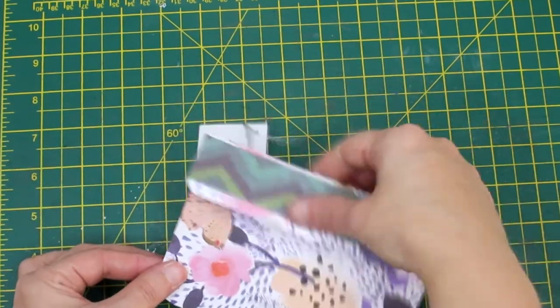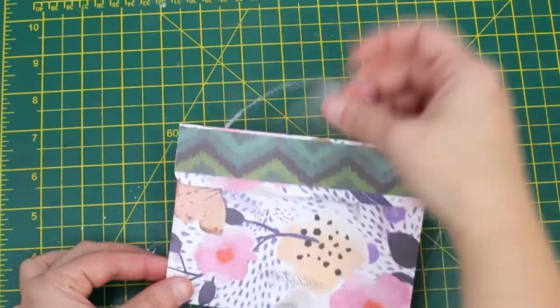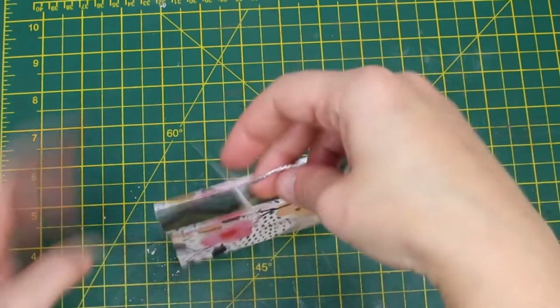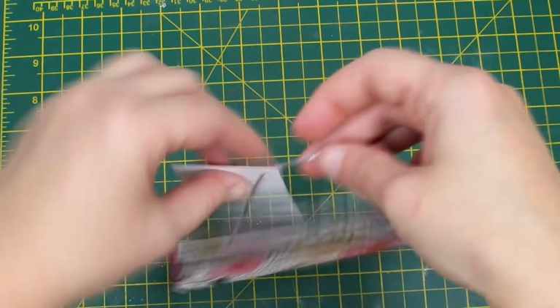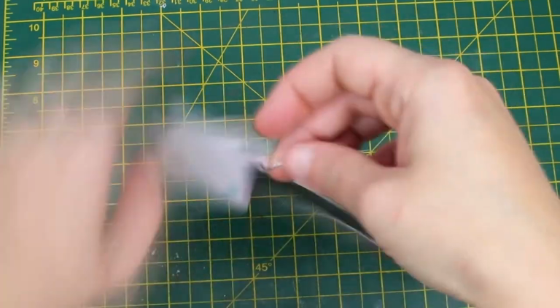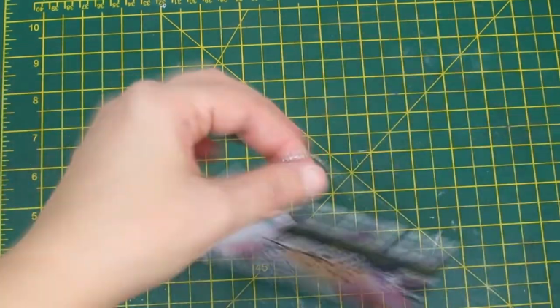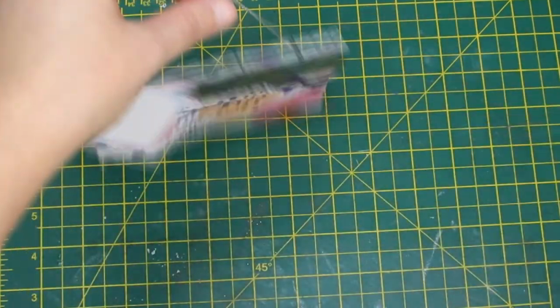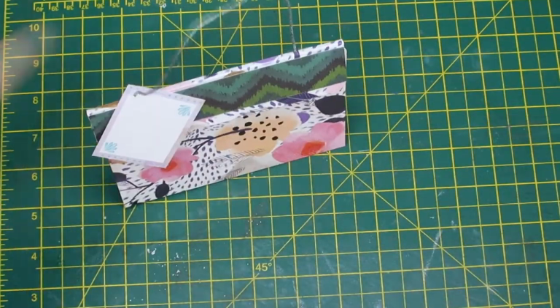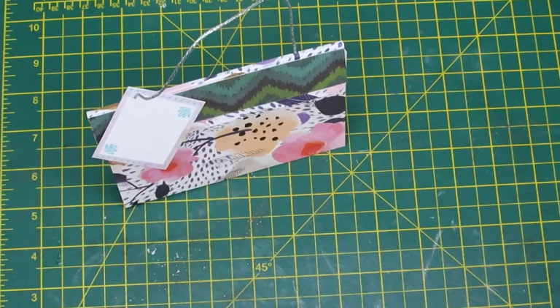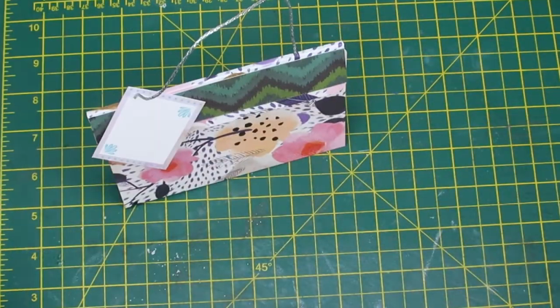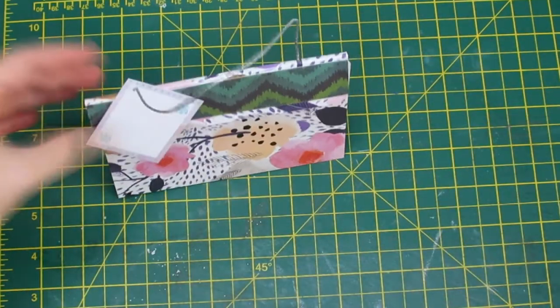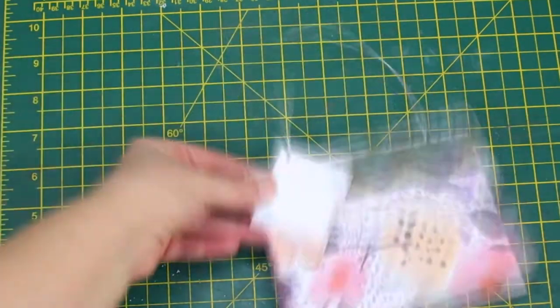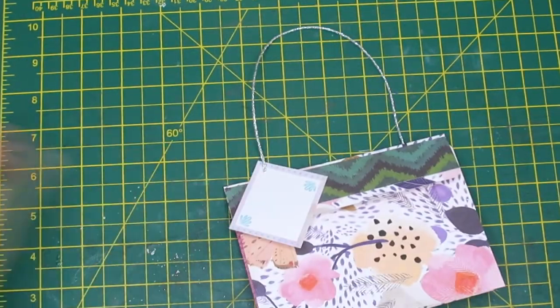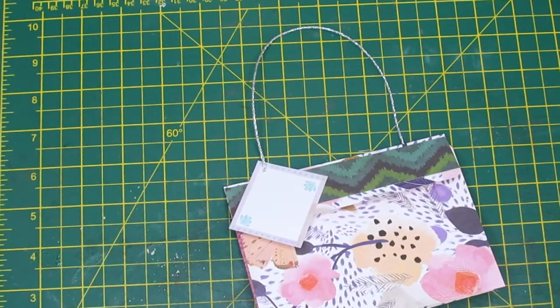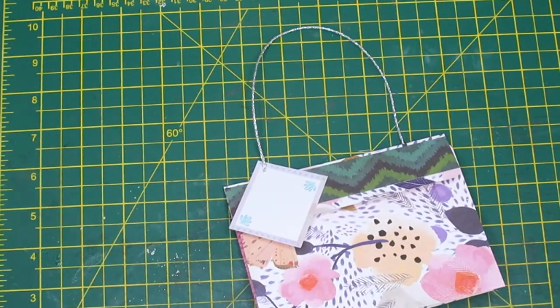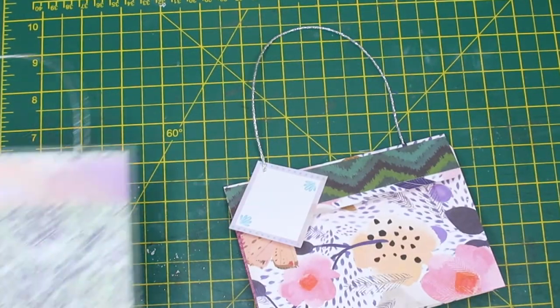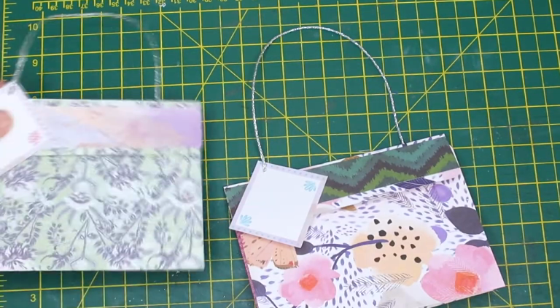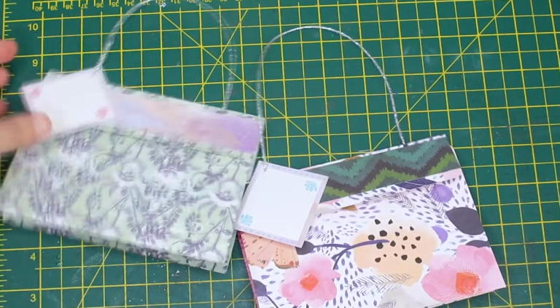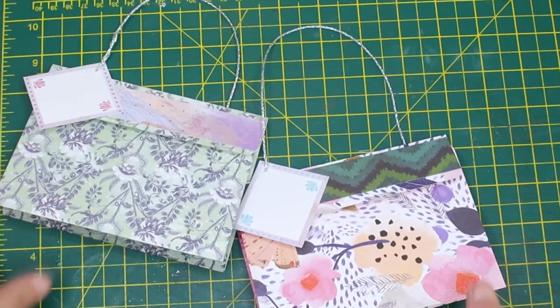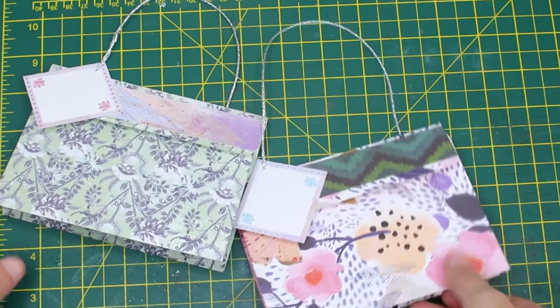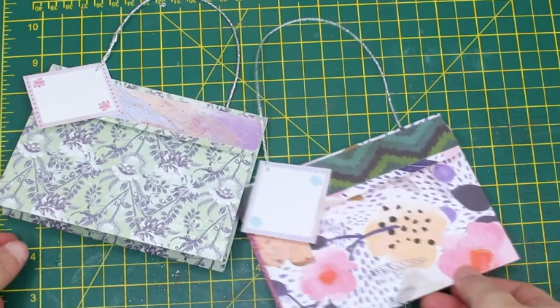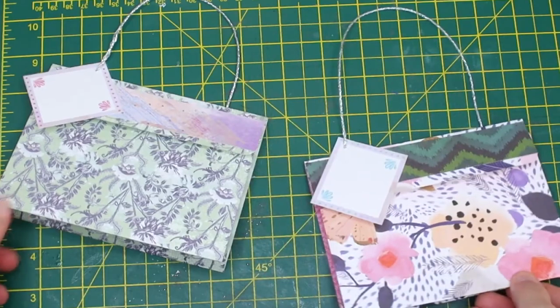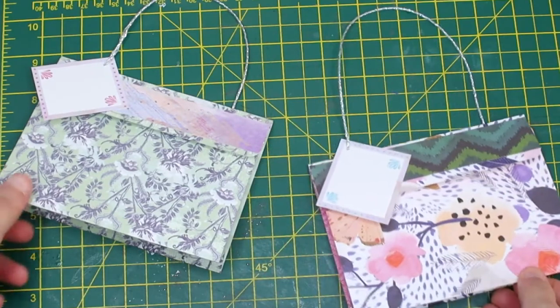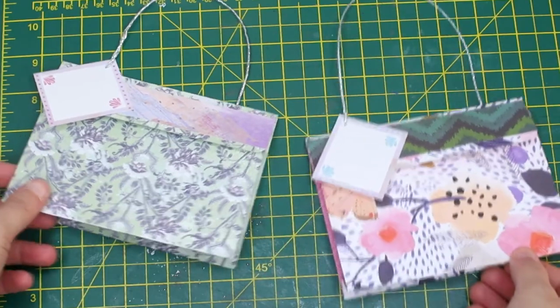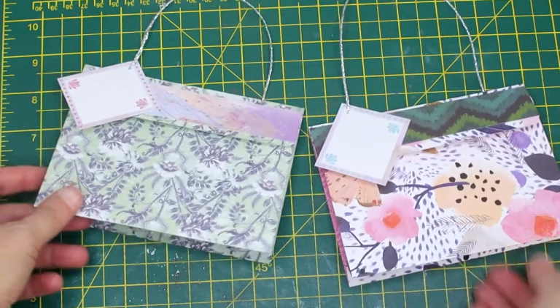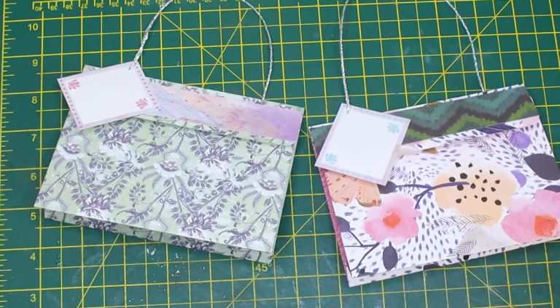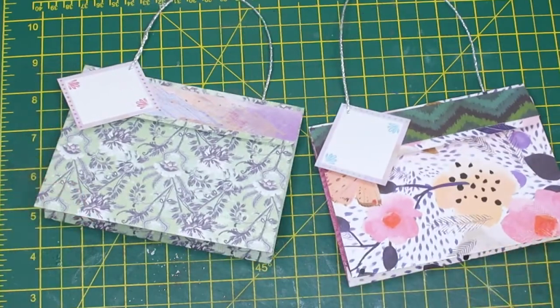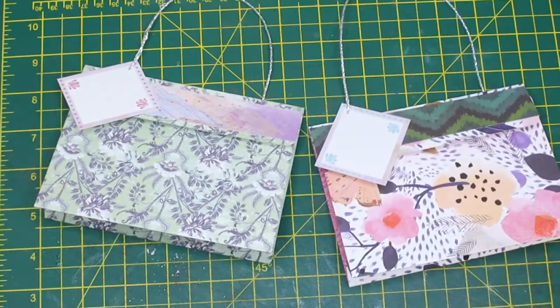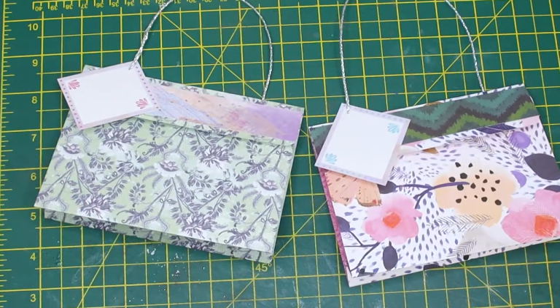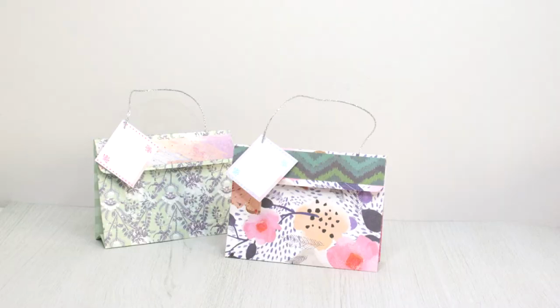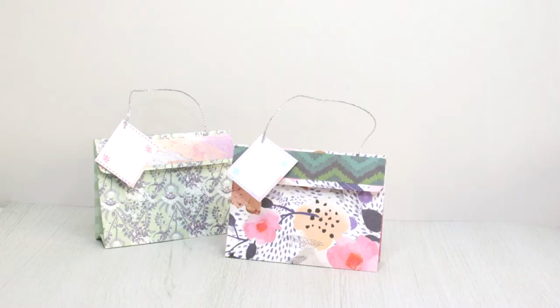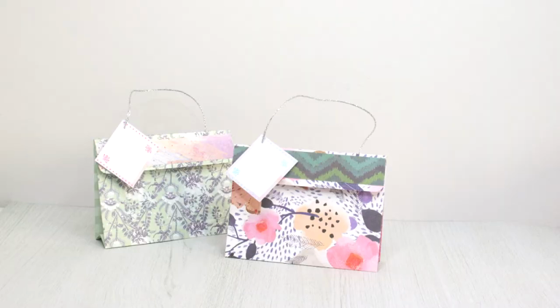To finish, add a bit of velcro so it will stay closed. Thank you everyone for watching! If you like this video, don't forget to subscribe if you haven't done that already, as it will help me a lot. Thank you again and see you next time — happy crafting!